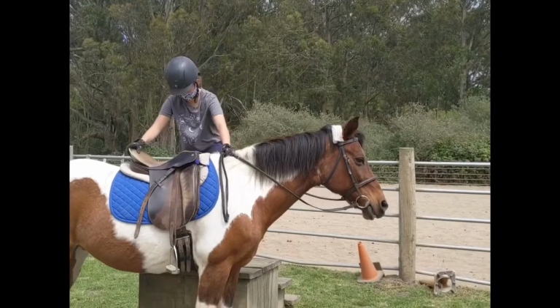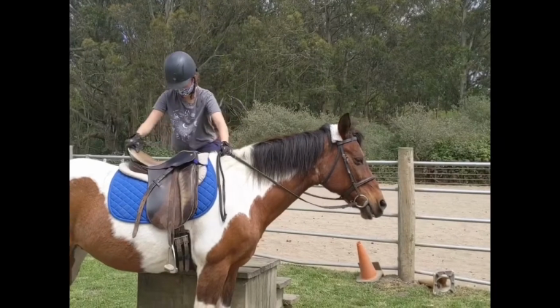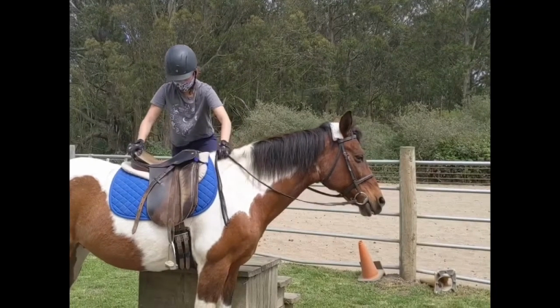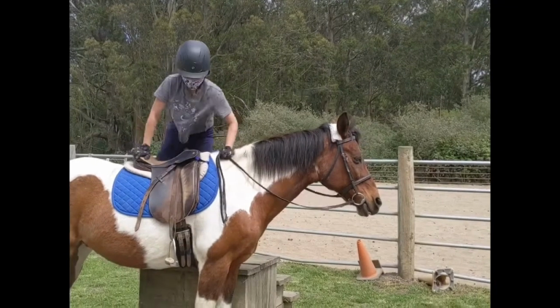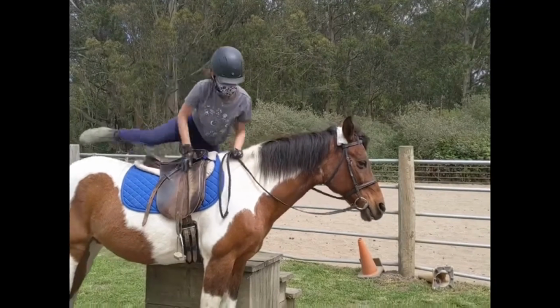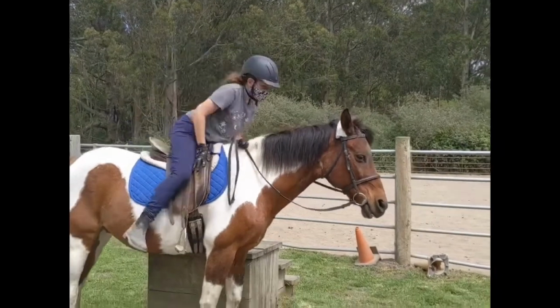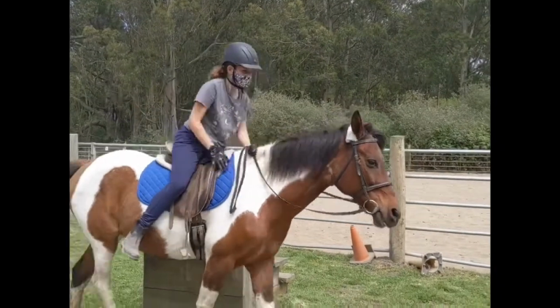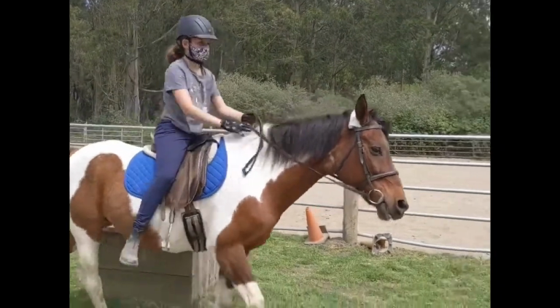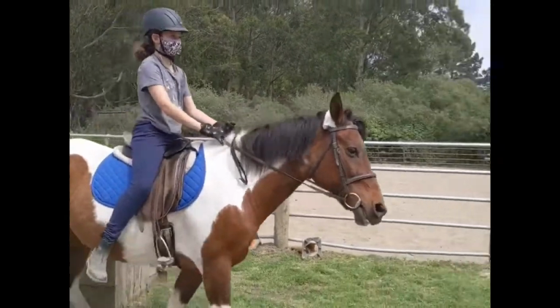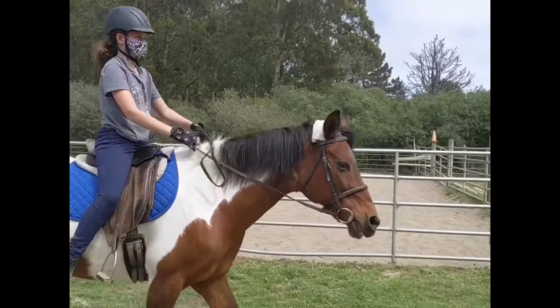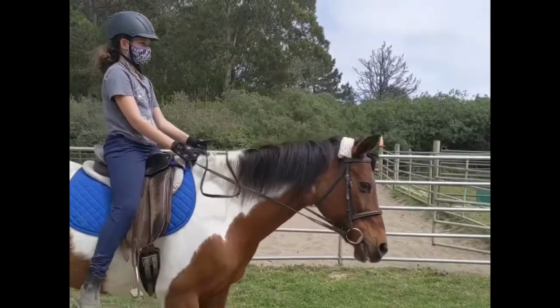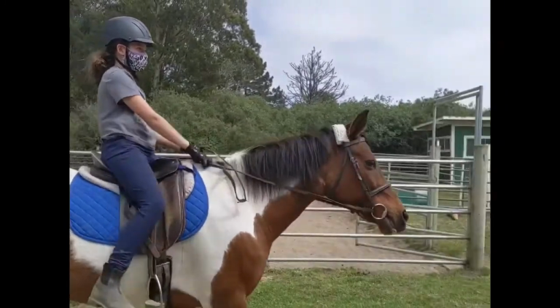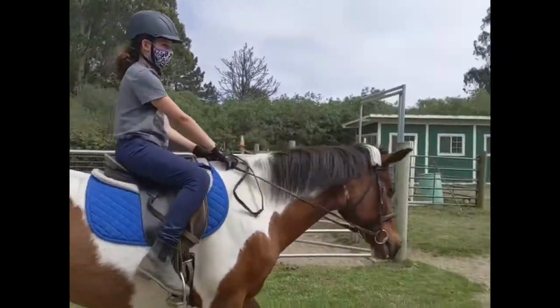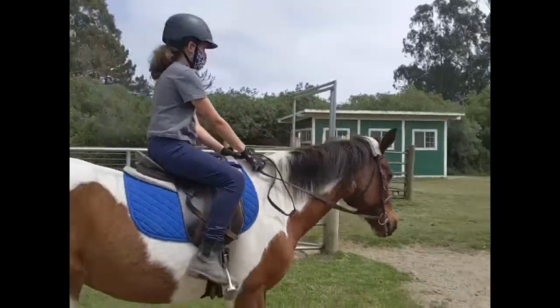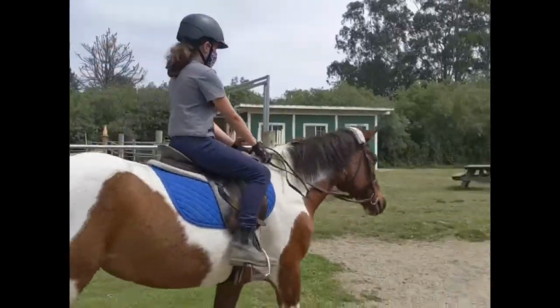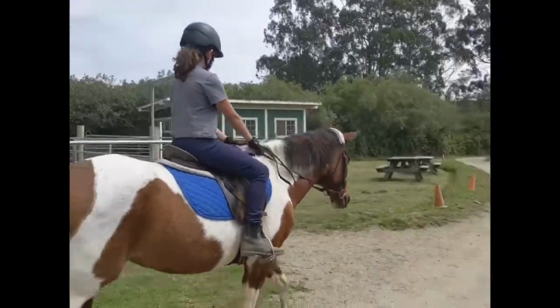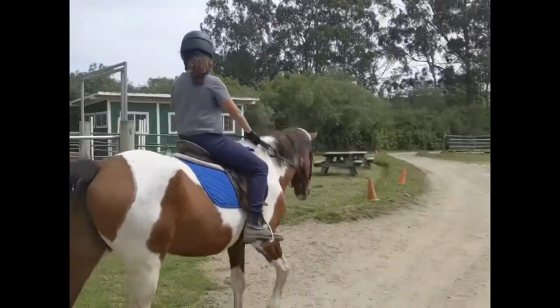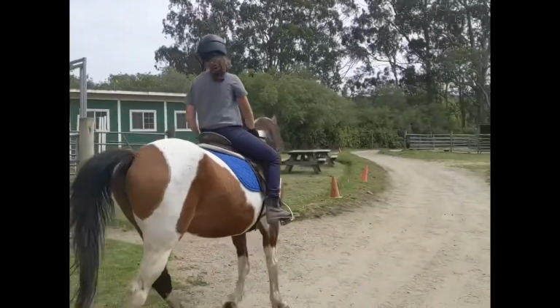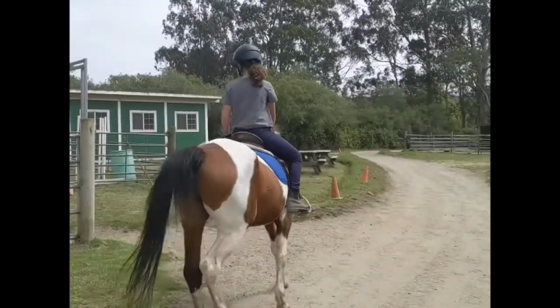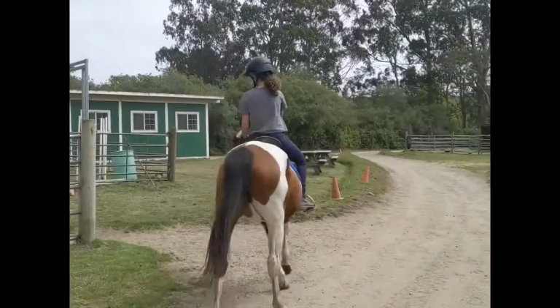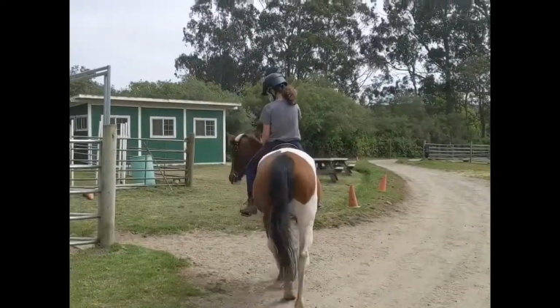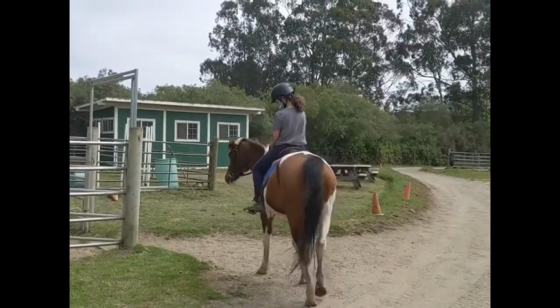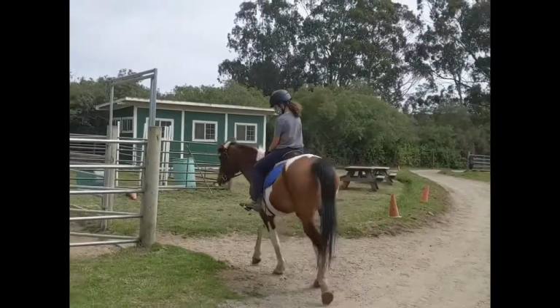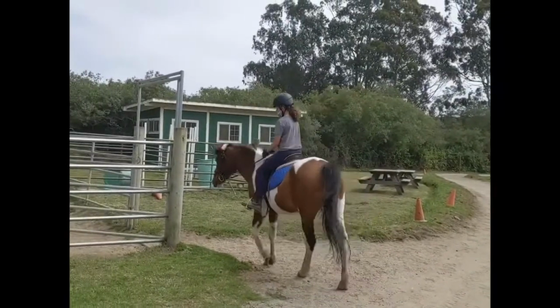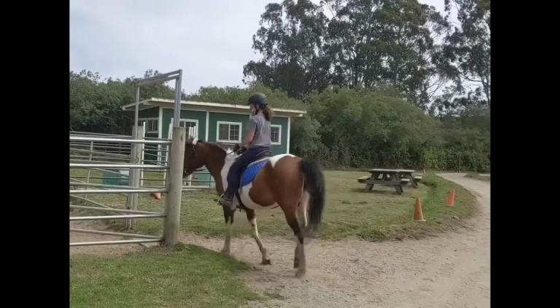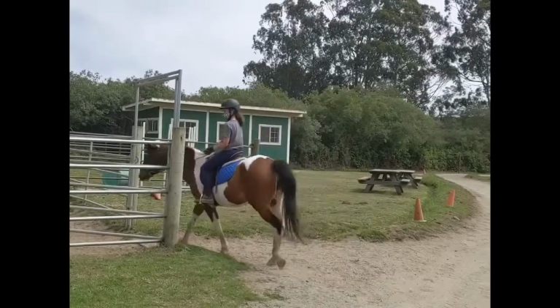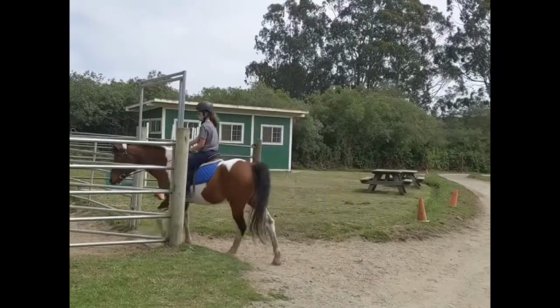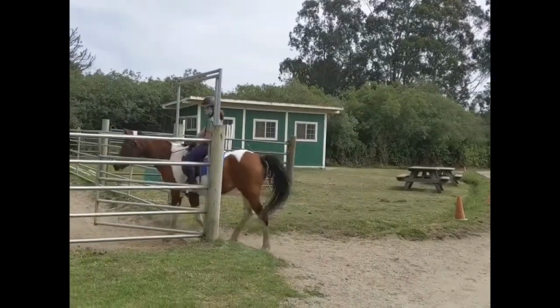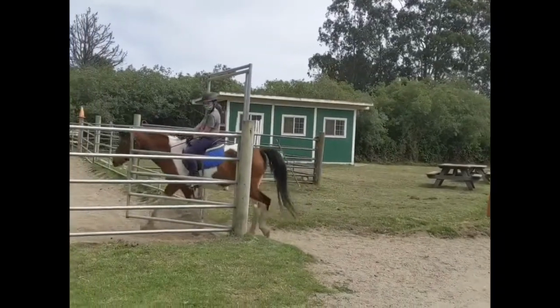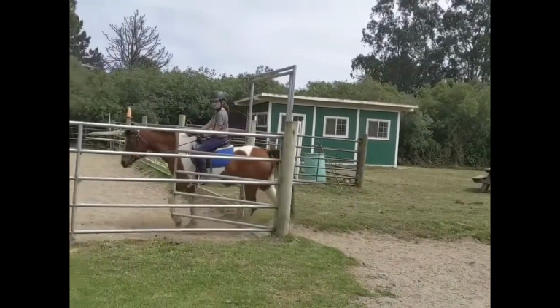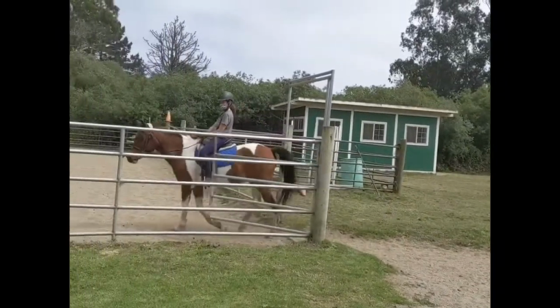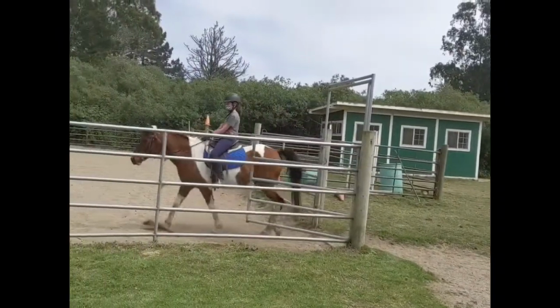Then we got there and I hopped on Rosie after I tacked her up. I was using a really nice blue saddle pad, which I really liked because it looked really new. She was going really slow today, which I was really happy about.